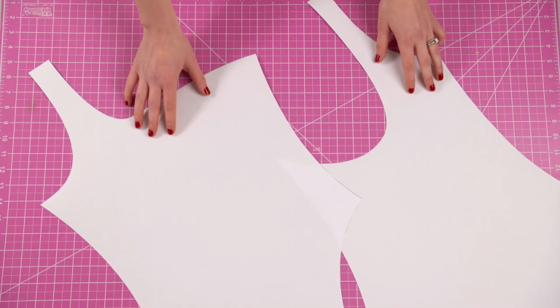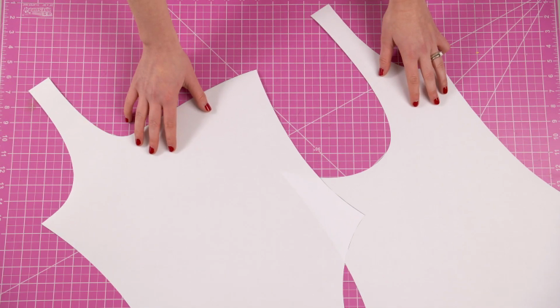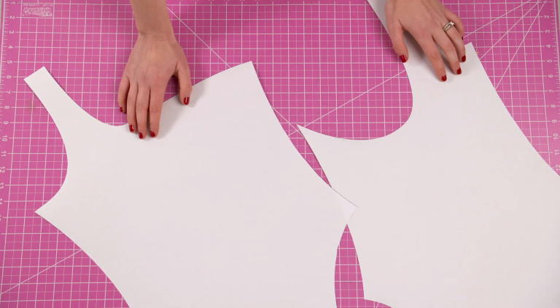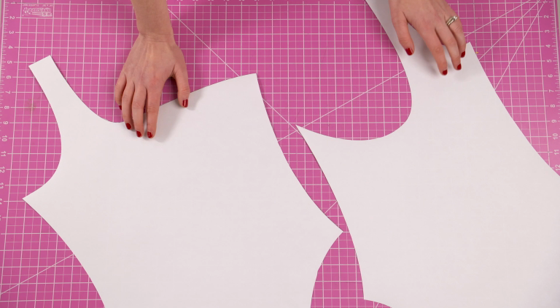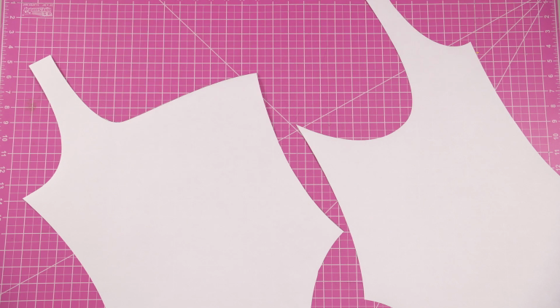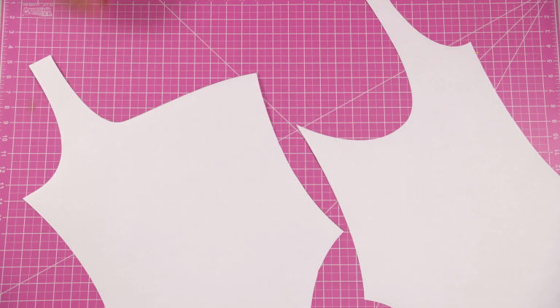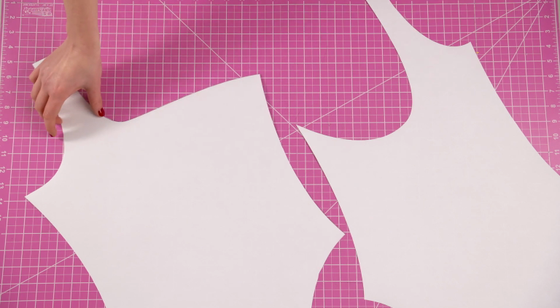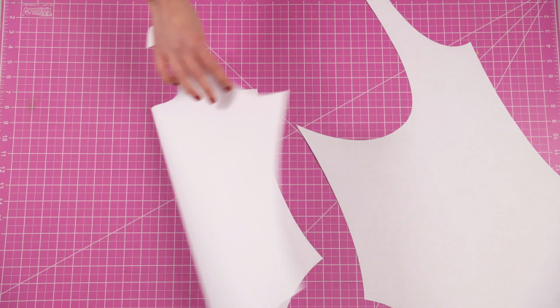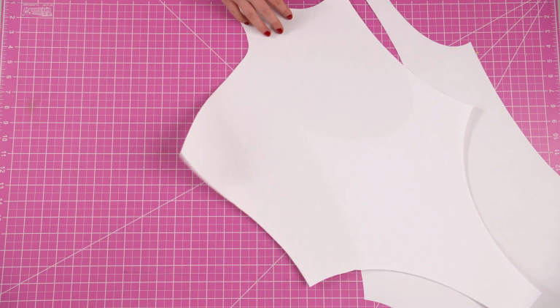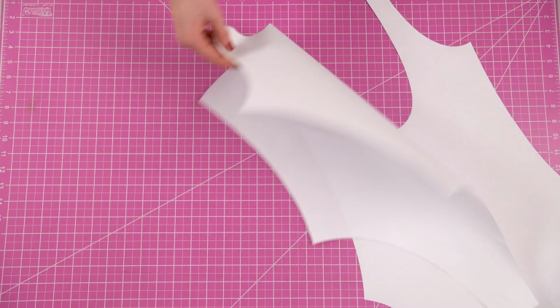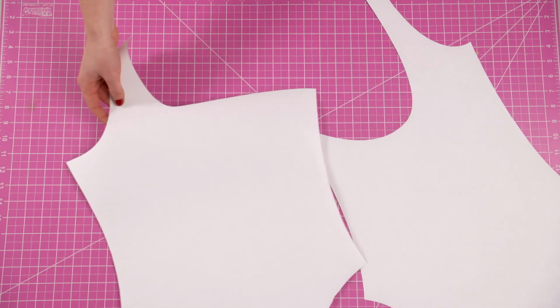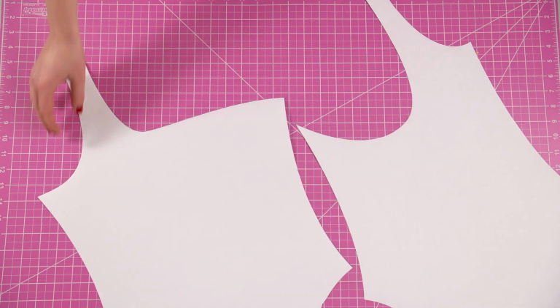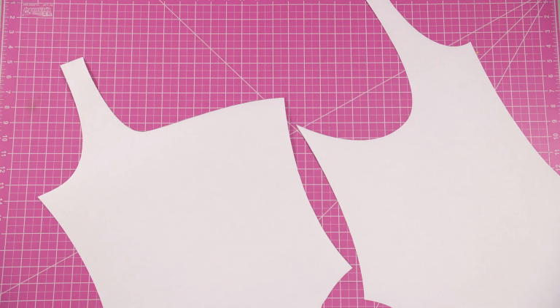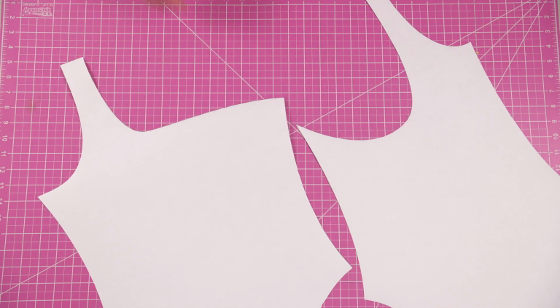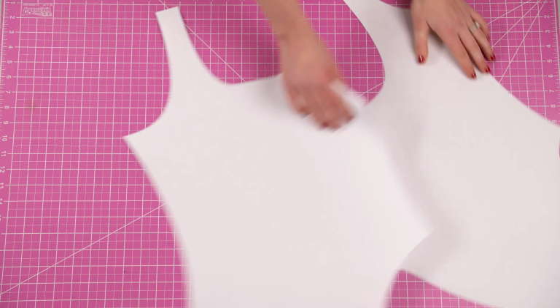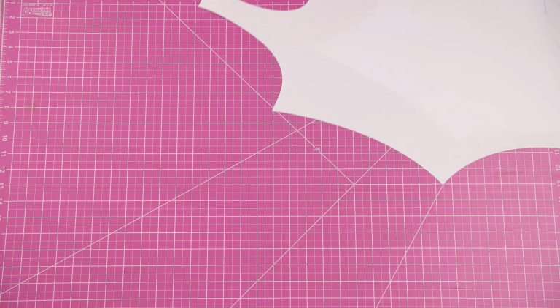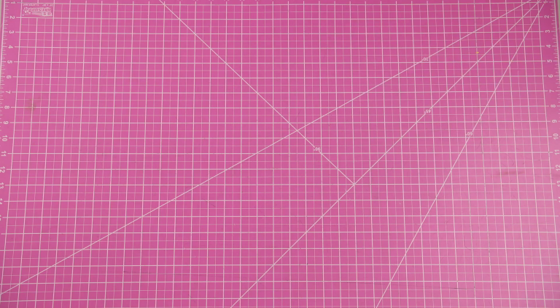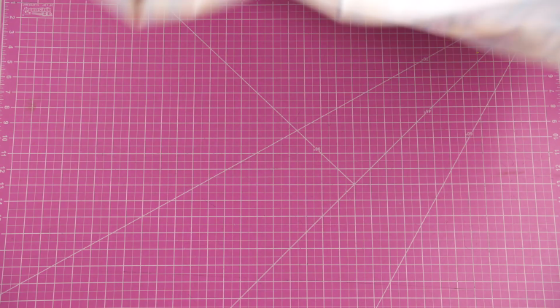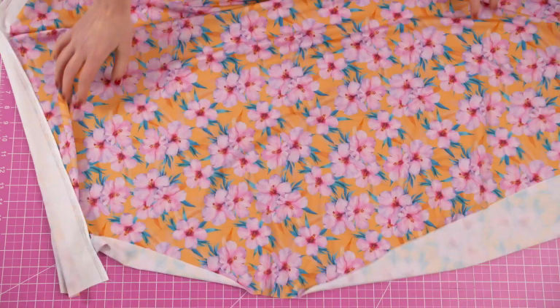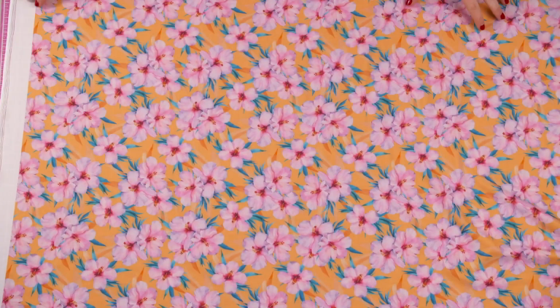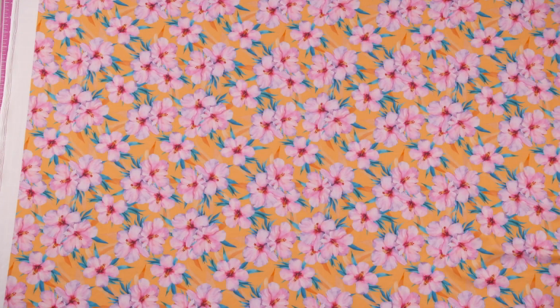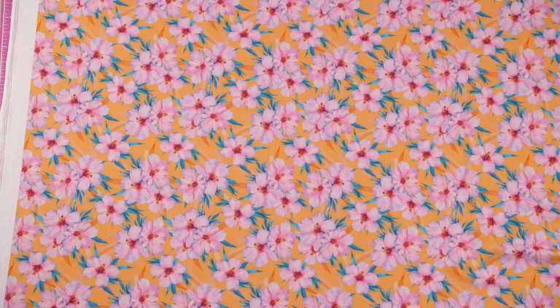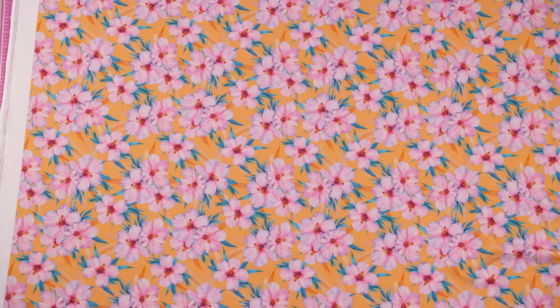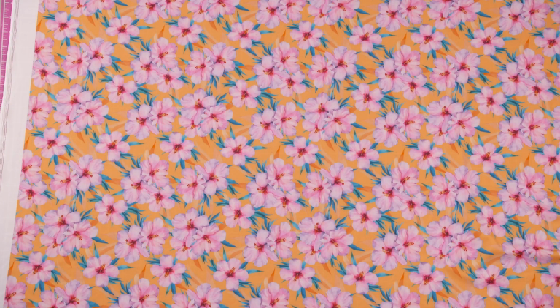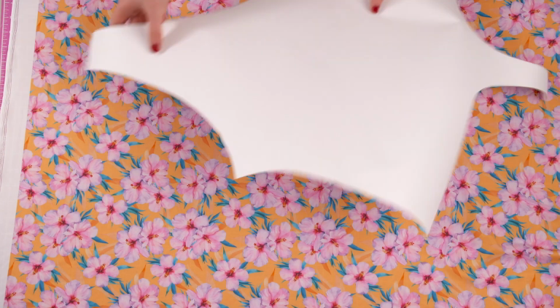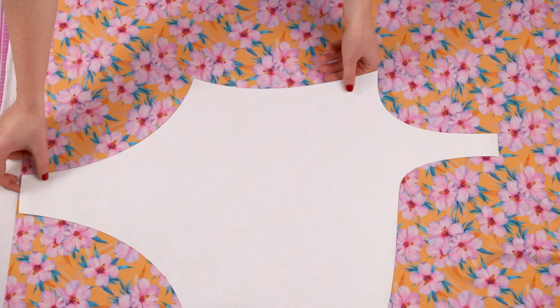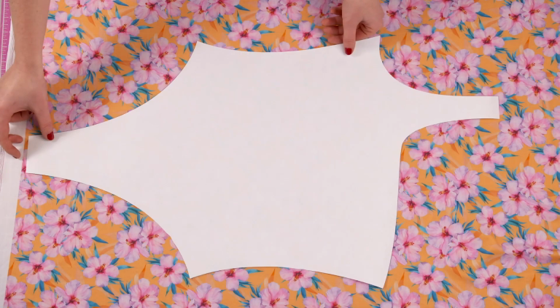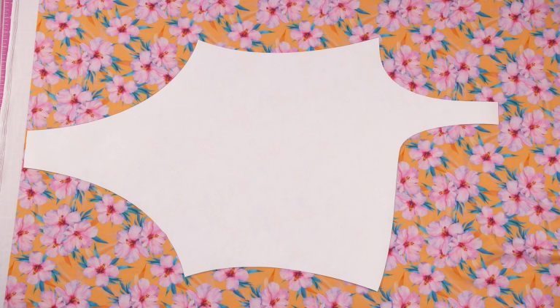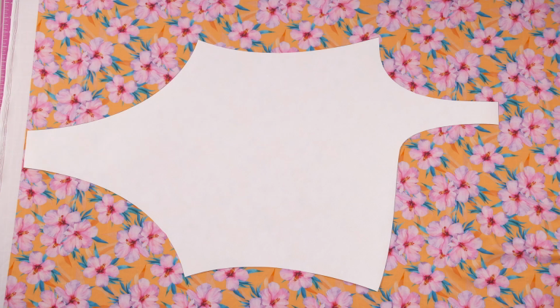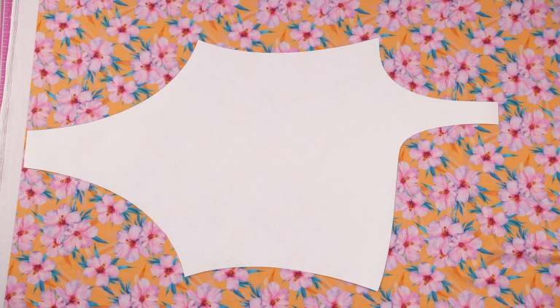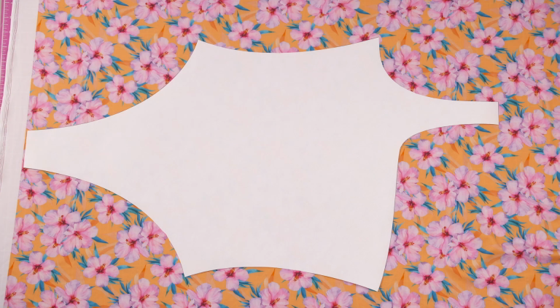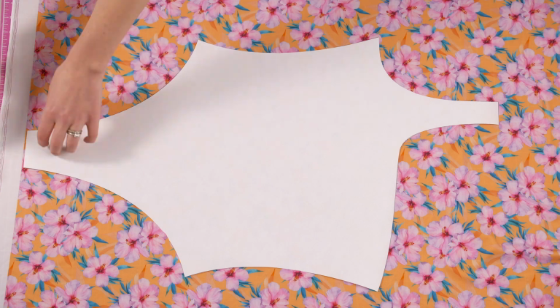To purchase the PDF pattern for the Marina, visit the link in the description or go straight to edgewateravenue.com. Since this pattern is asymmetric you won't be able to cut on the fold, so today I have the full pattern assembled.